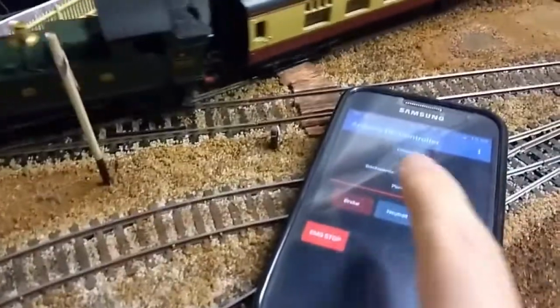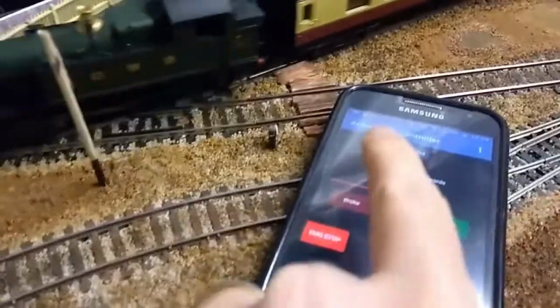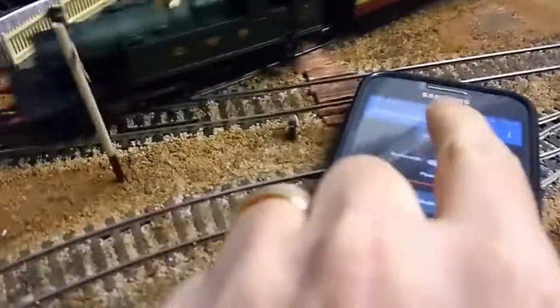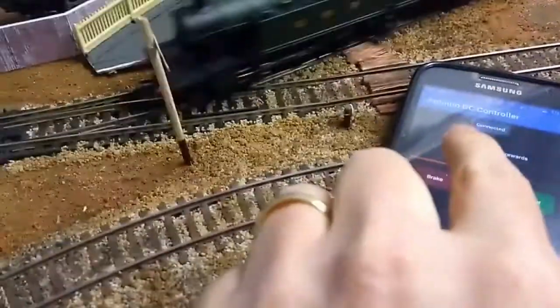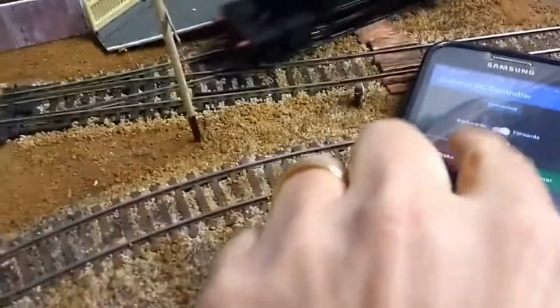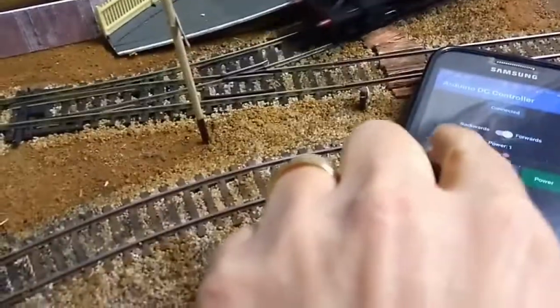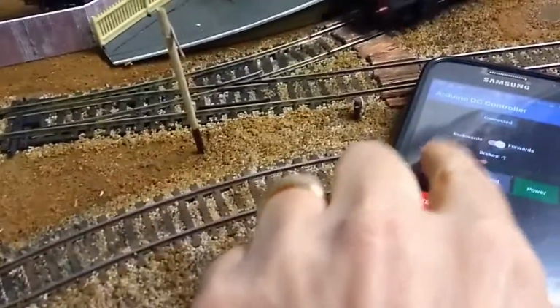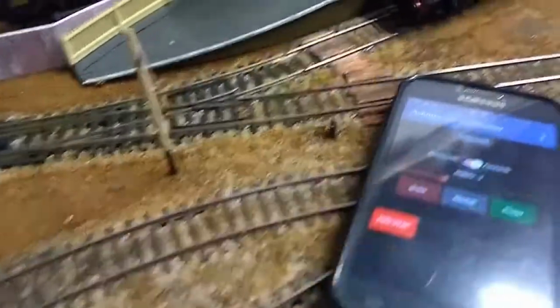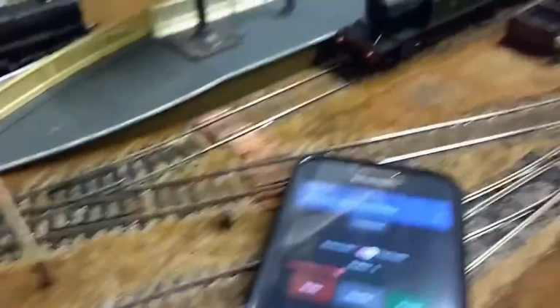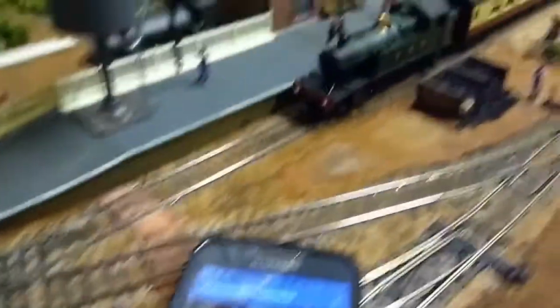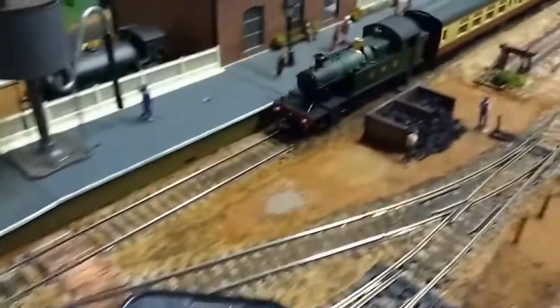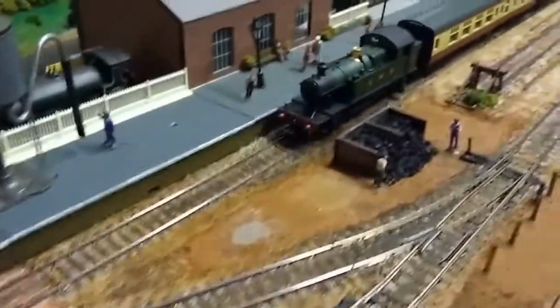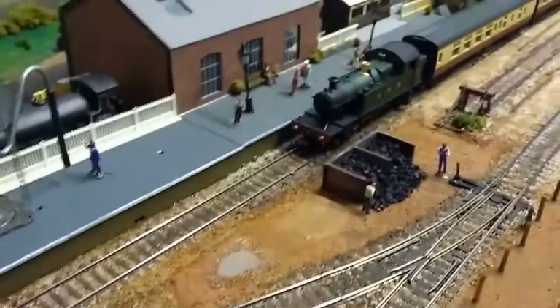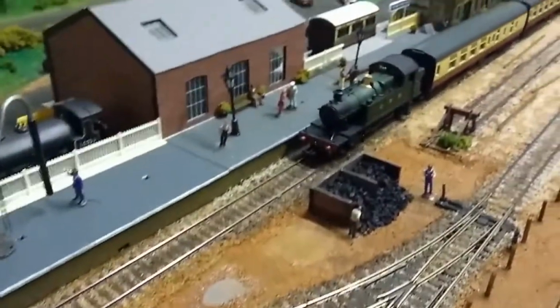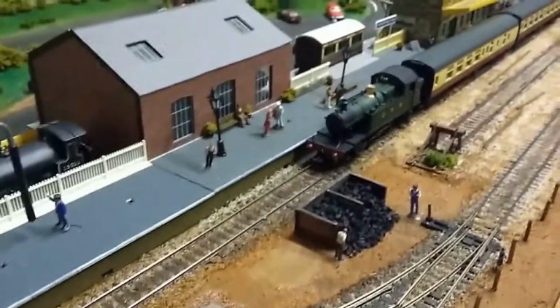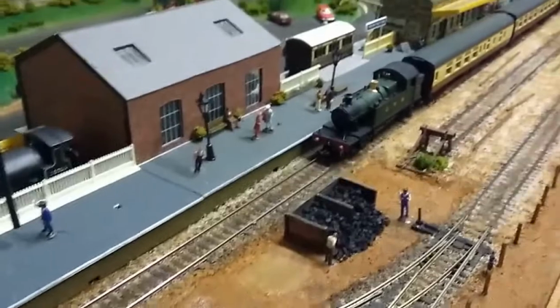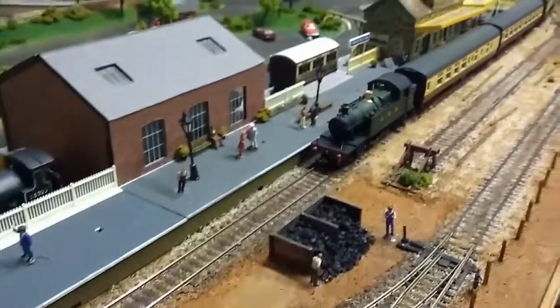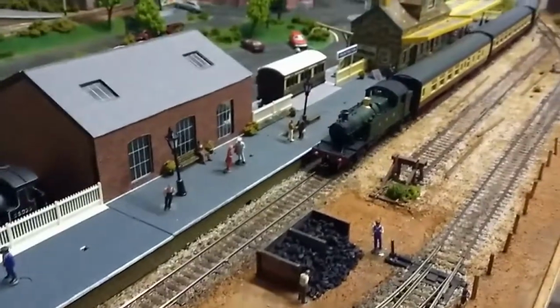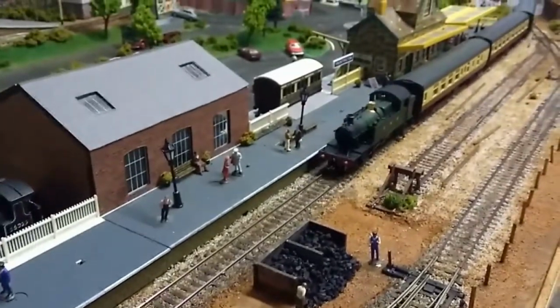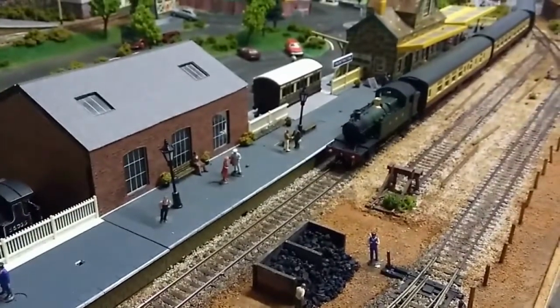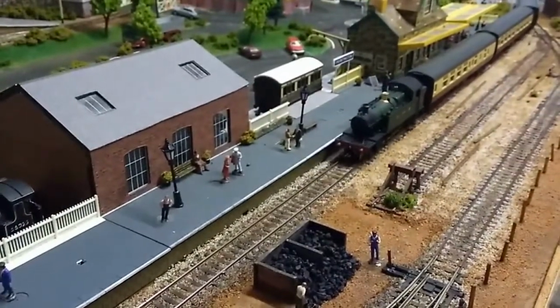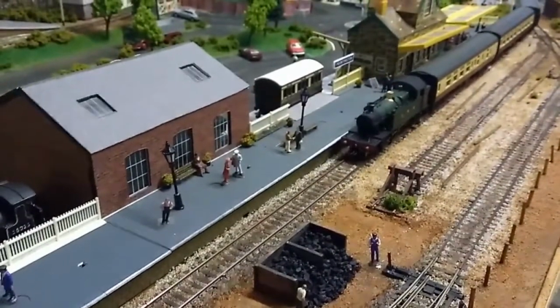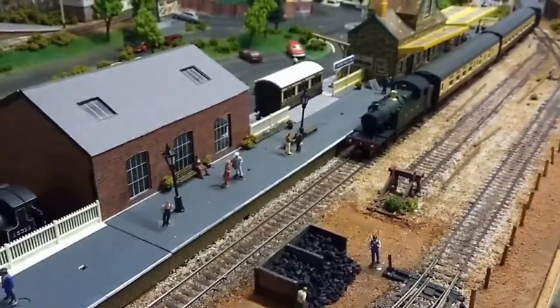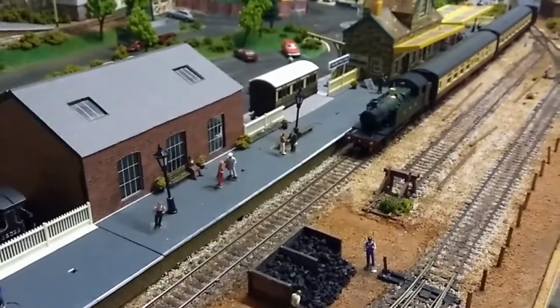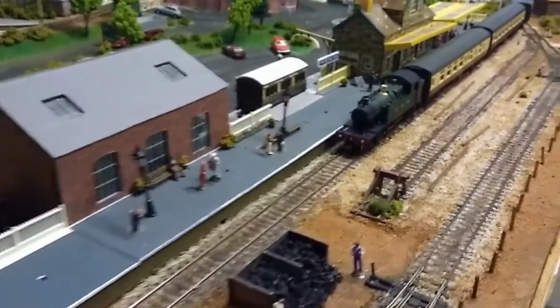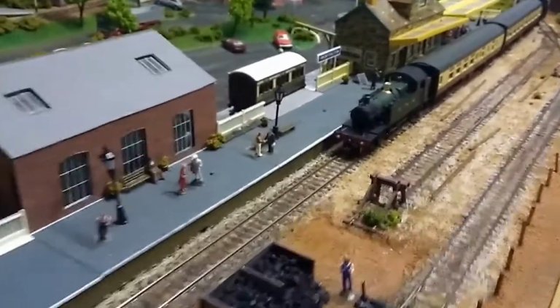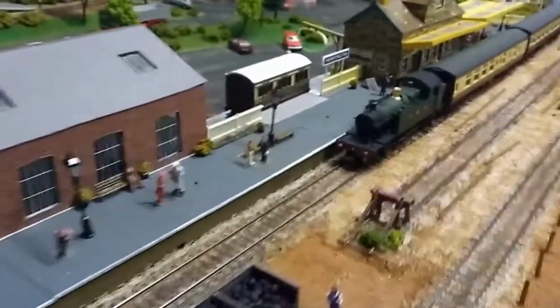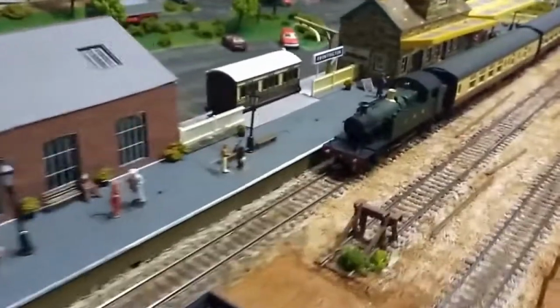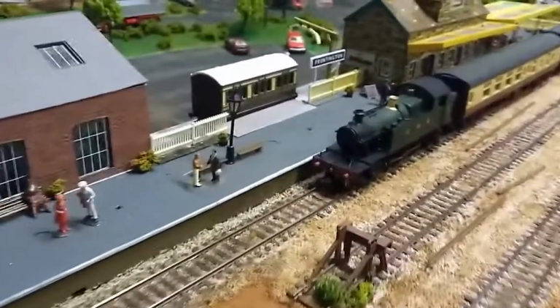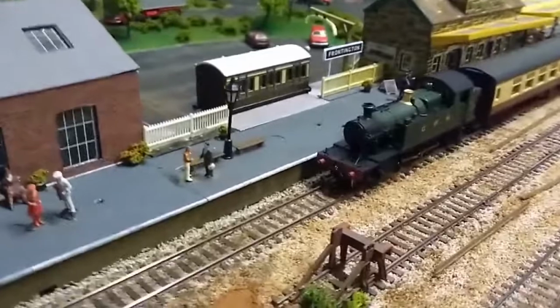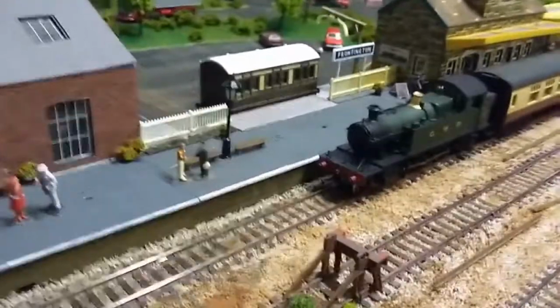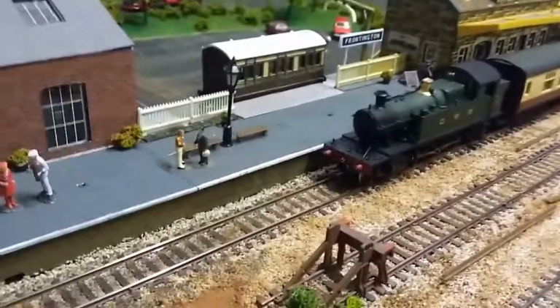Of course you have to anticipate what you want to do, otherwise you'll overshoot — just like the real thing. It just adds an extra dimension to the experience, much like if you were using DCC.